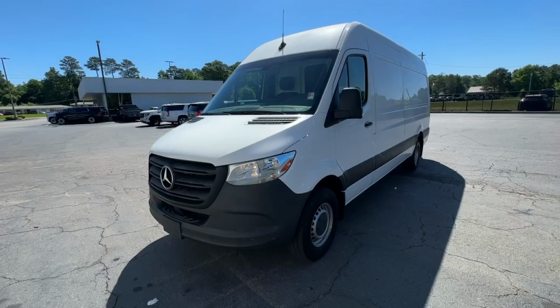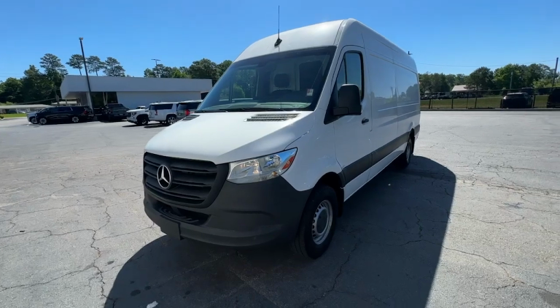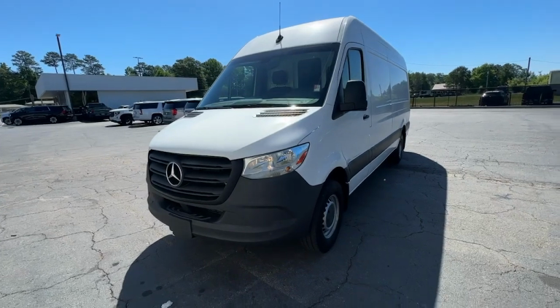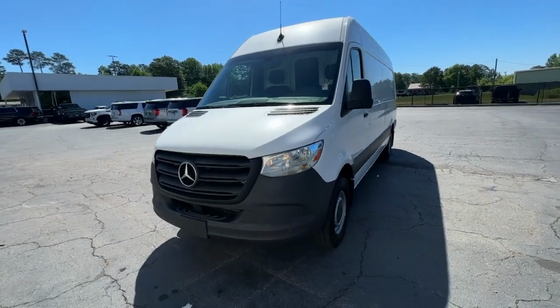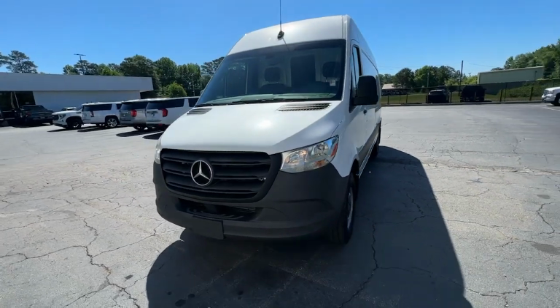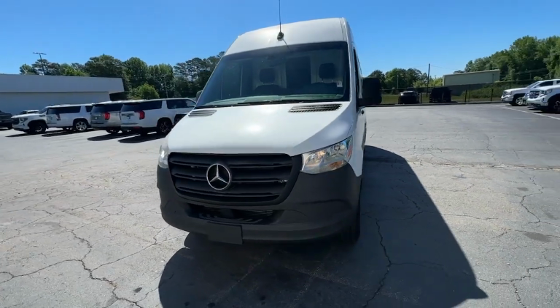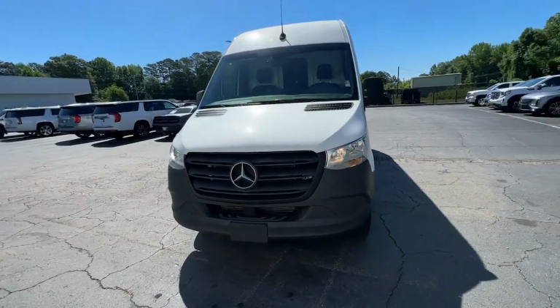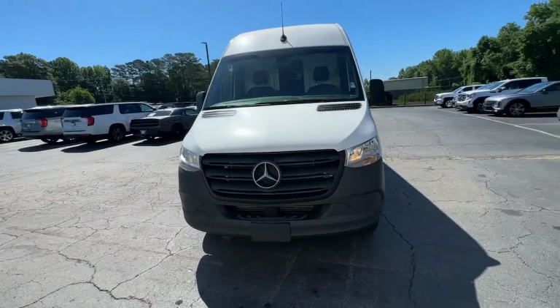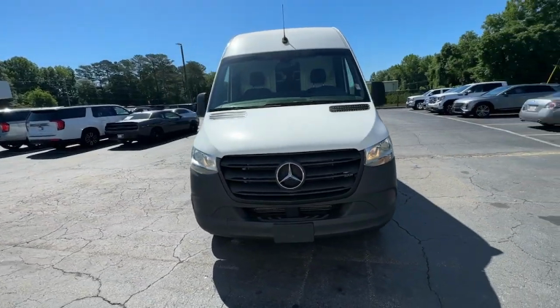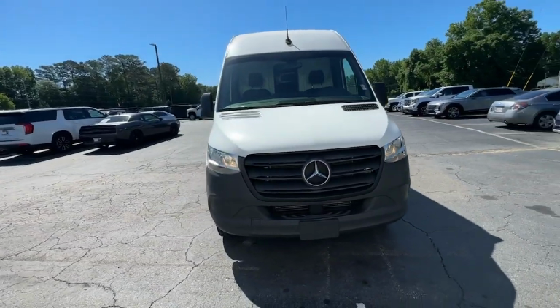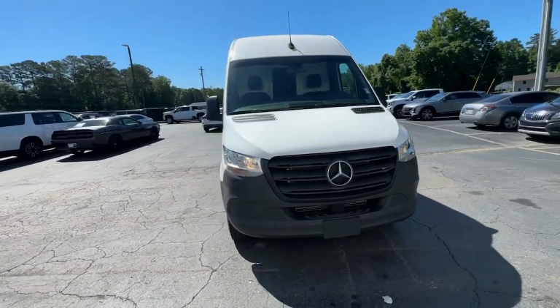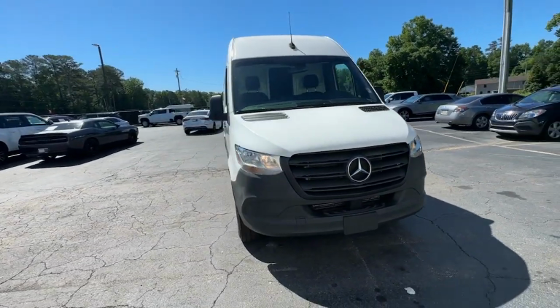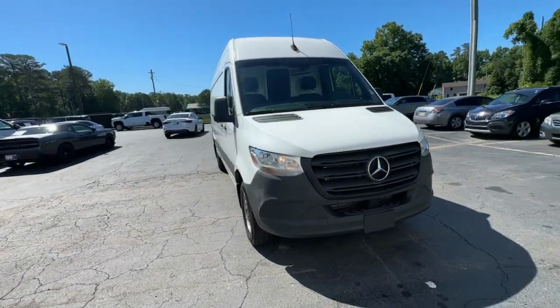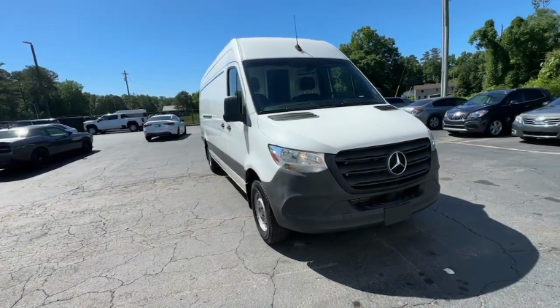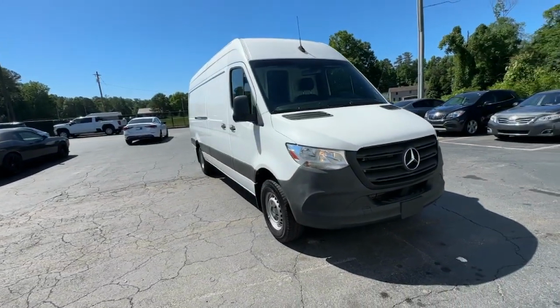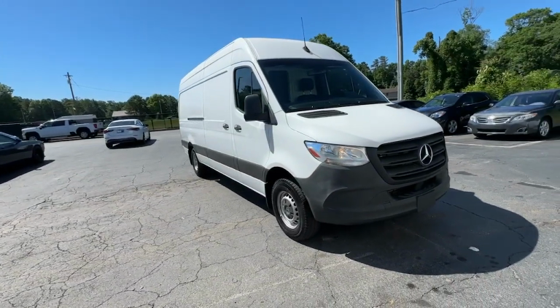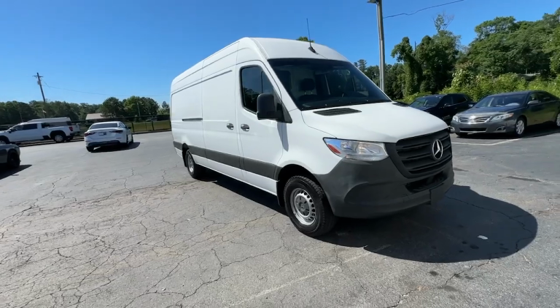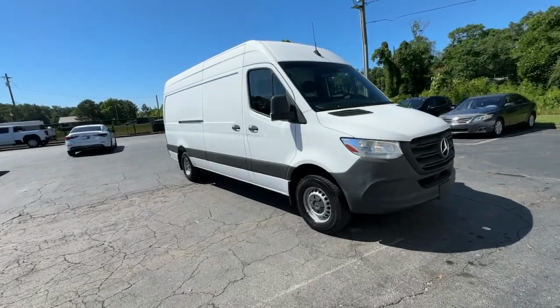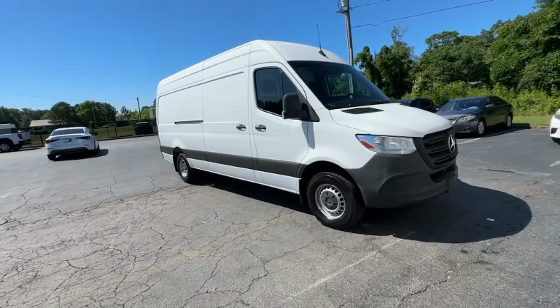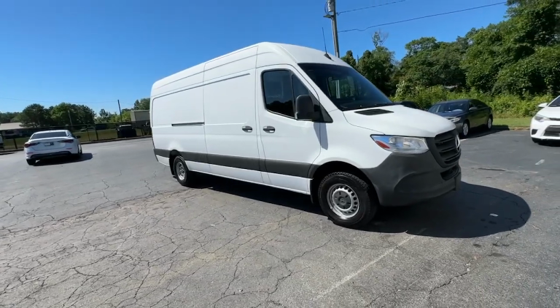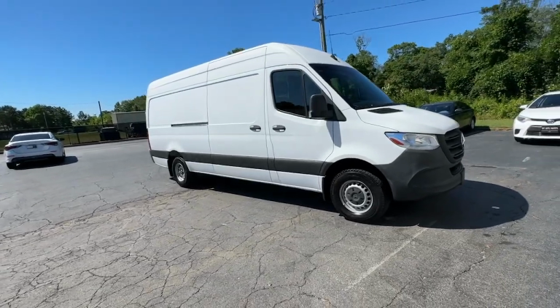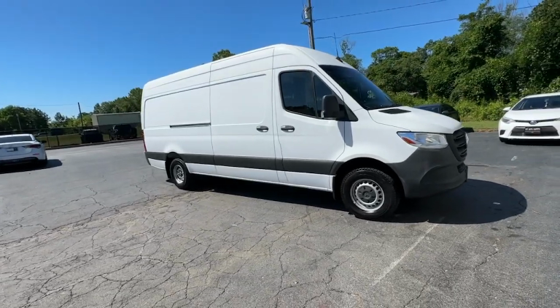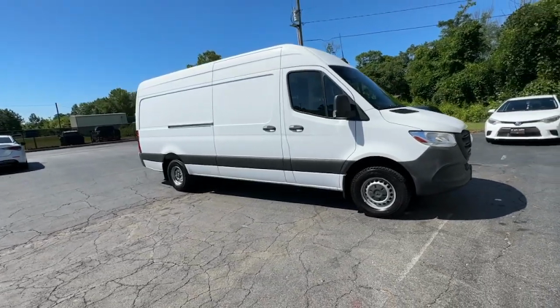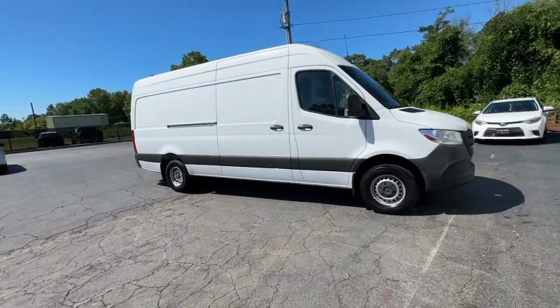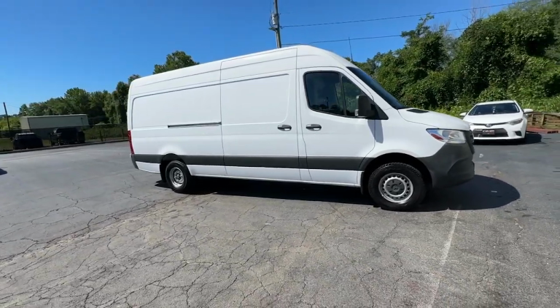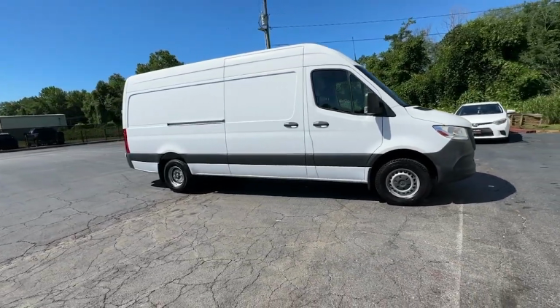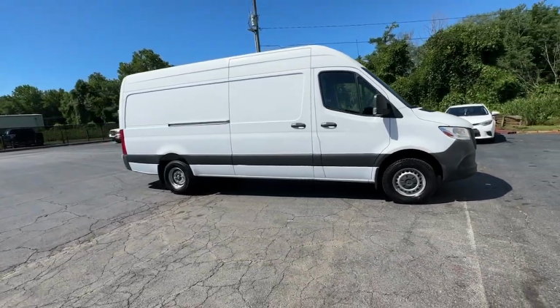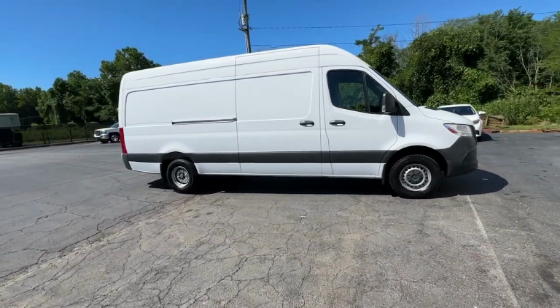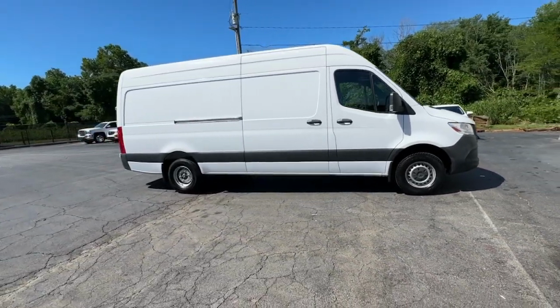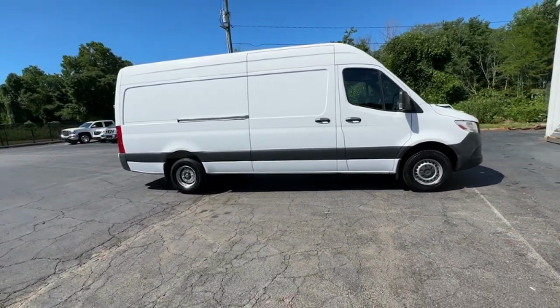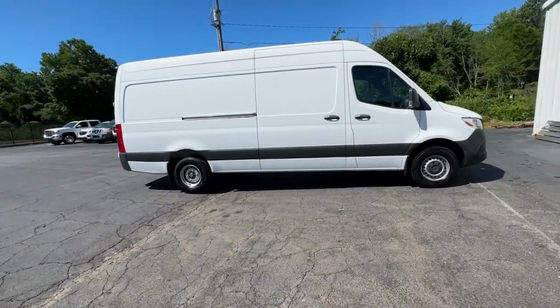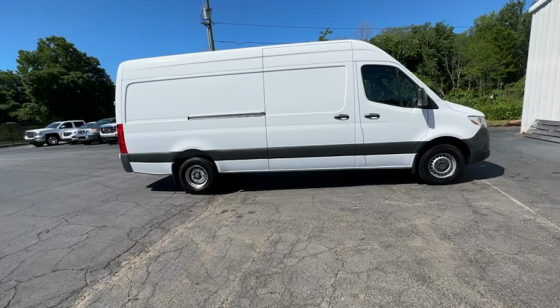This could be the car for you. The 2019 Mercedes-Benz Sprinter. With less than 15,000 miles on the odometer, this vehicle stands out from the rest.